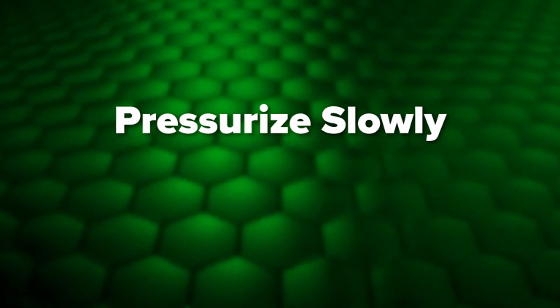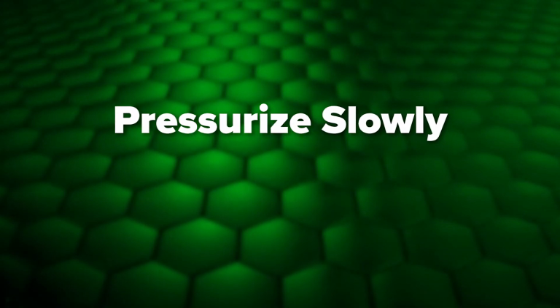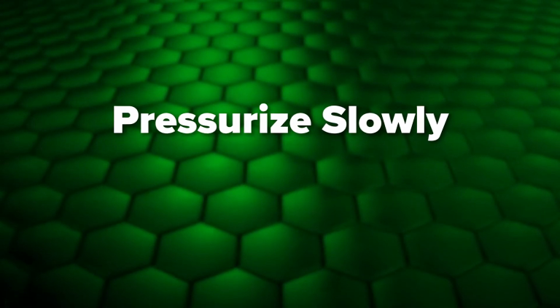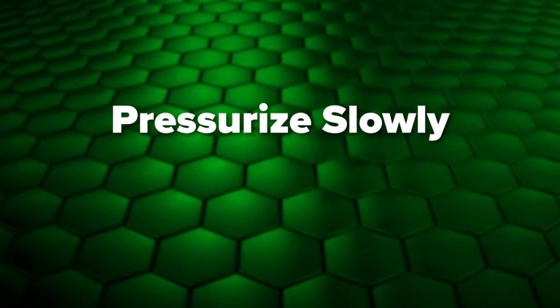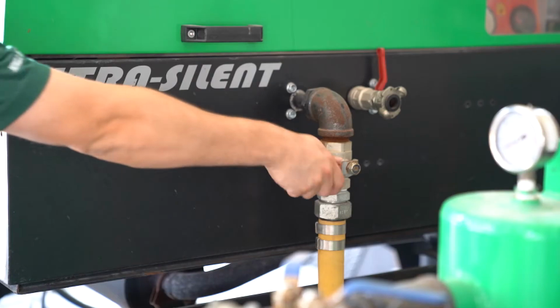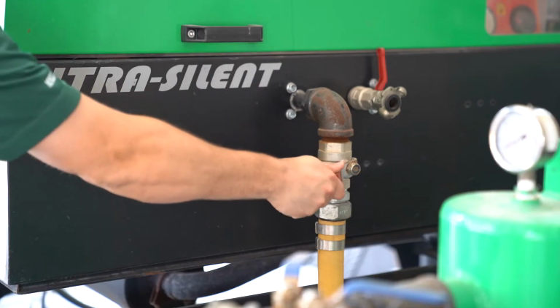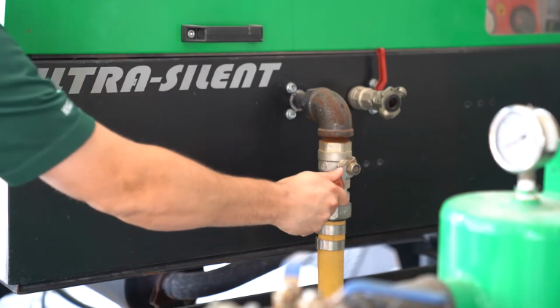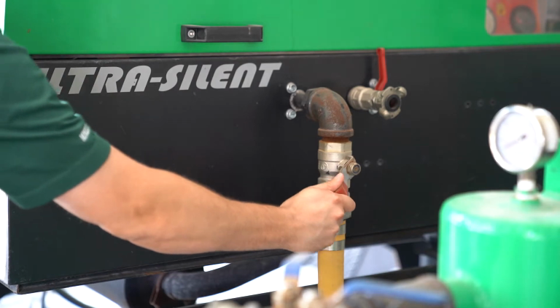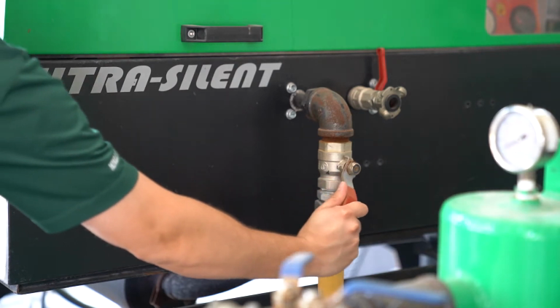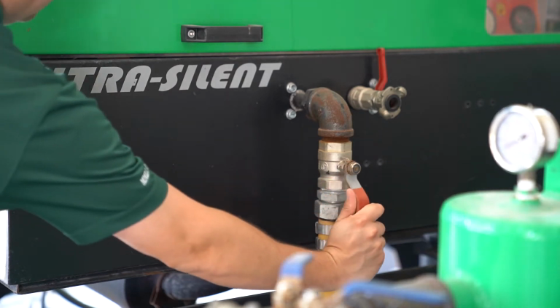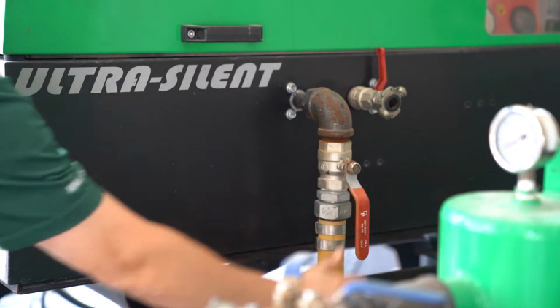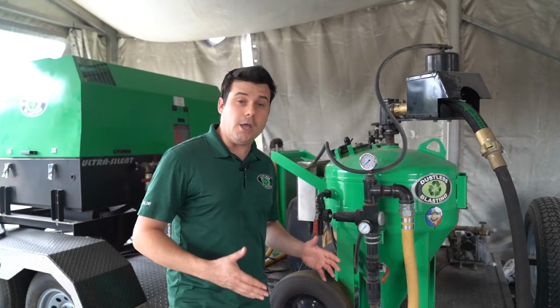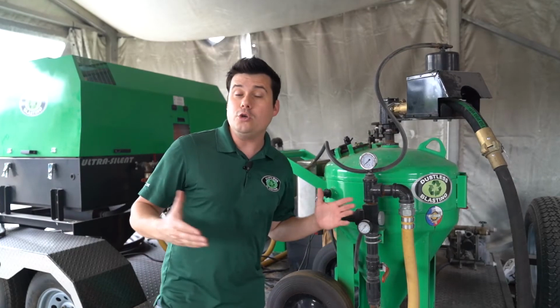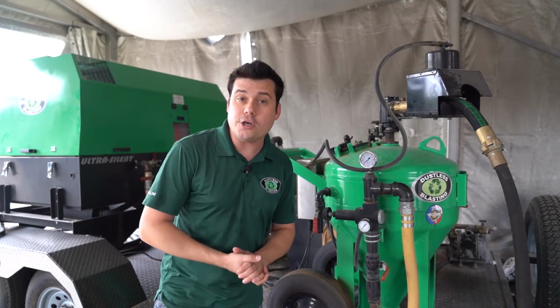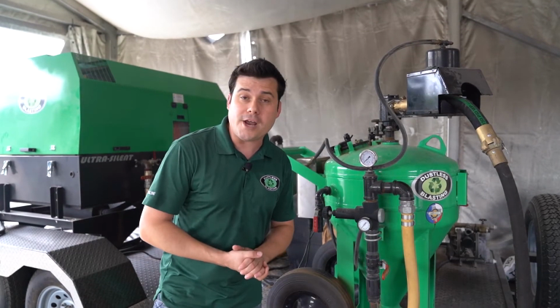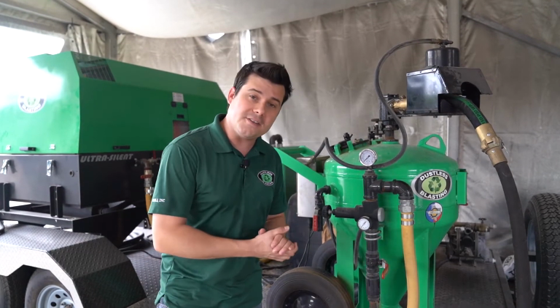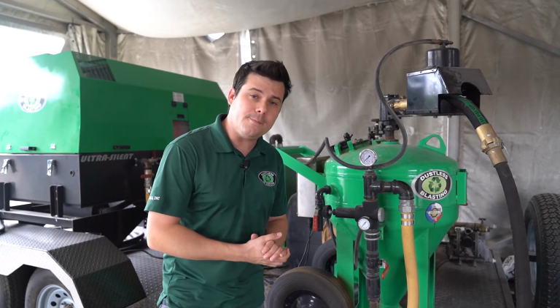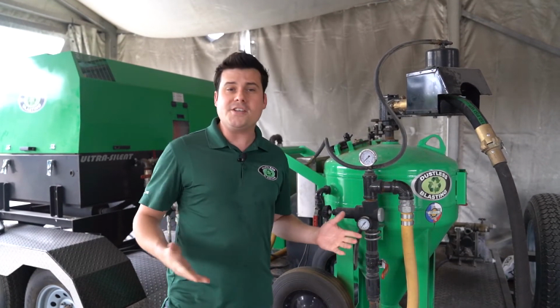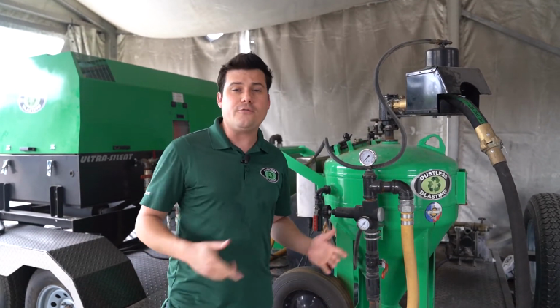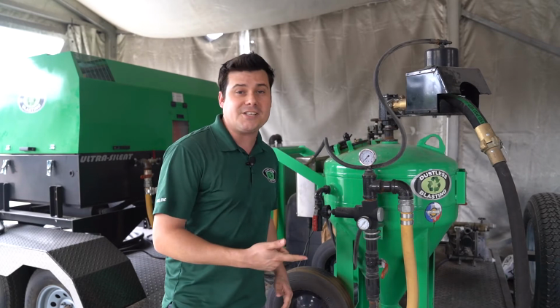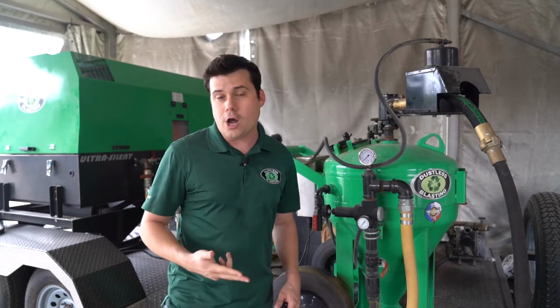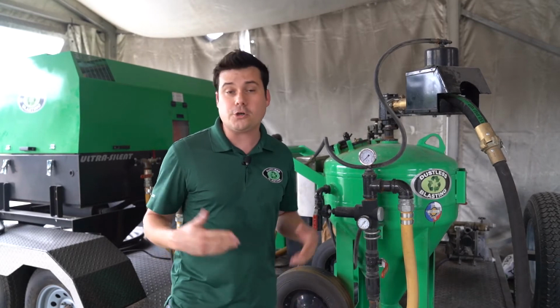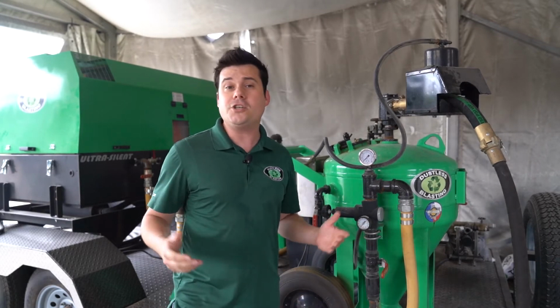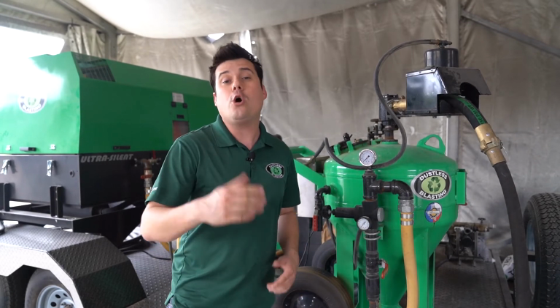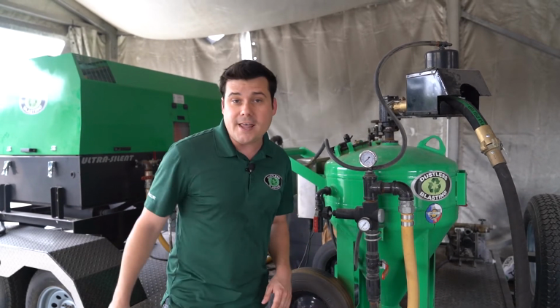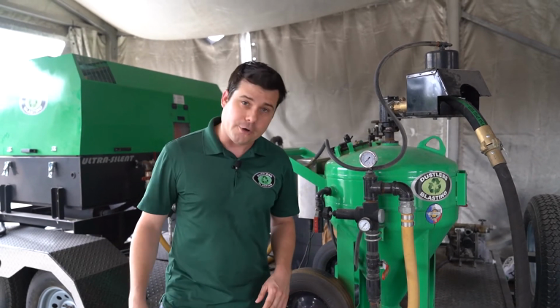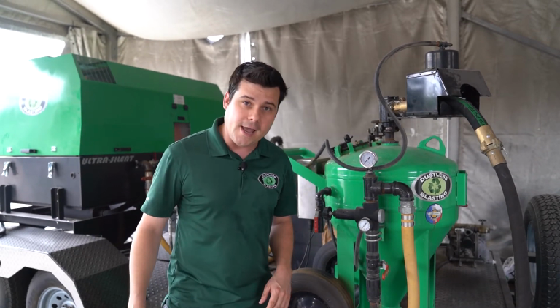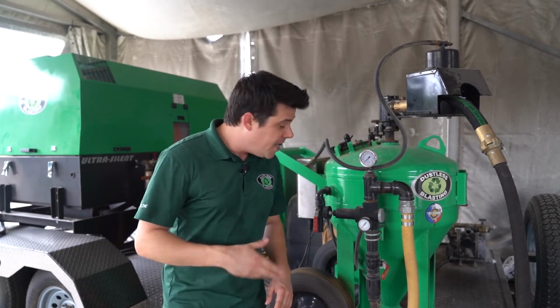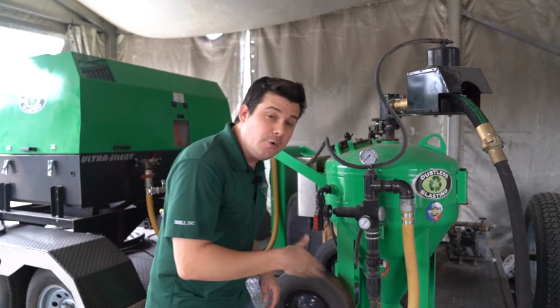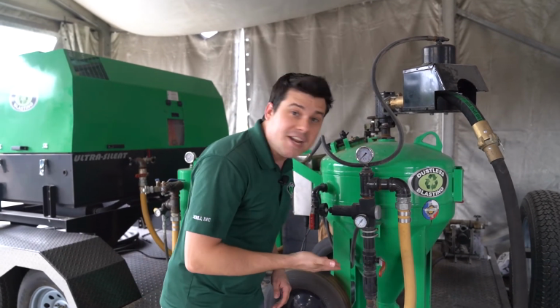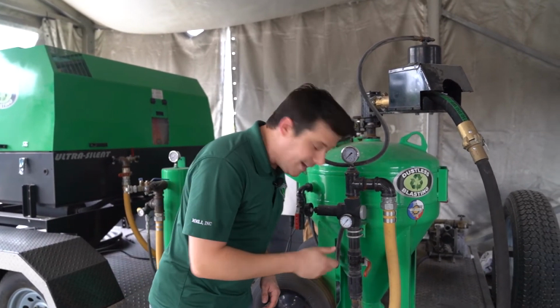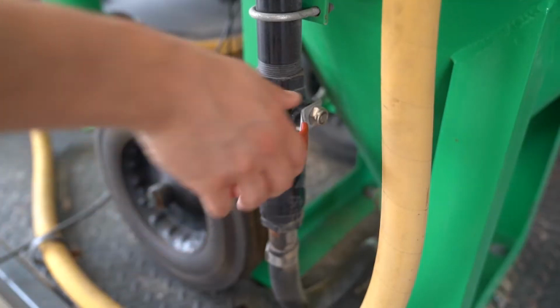When pressurizing your blast machine, you want to make sure you do it slowly. Instantly dumping a huge surge of pressure into the system isn't good for gaskets, hoses, gauges, regulators, or anything else. Do it gently.